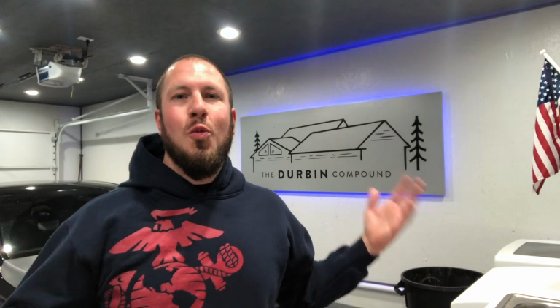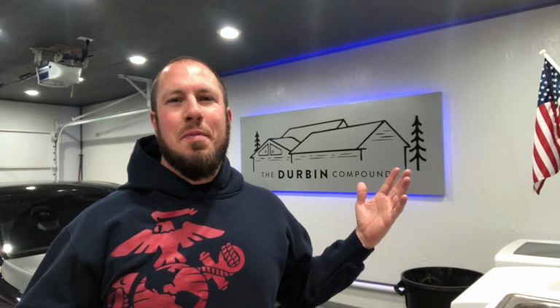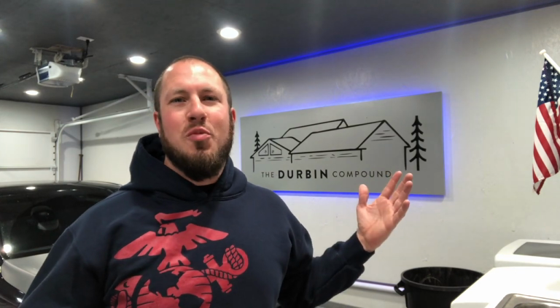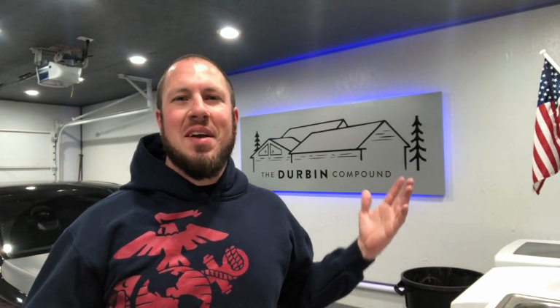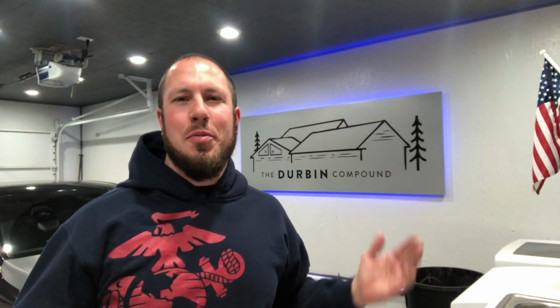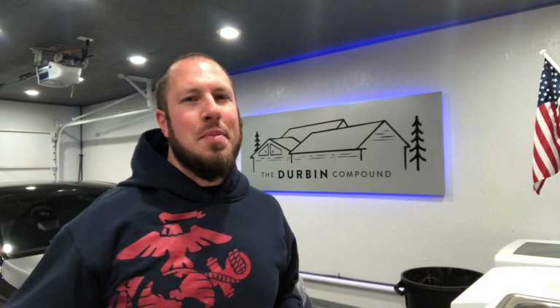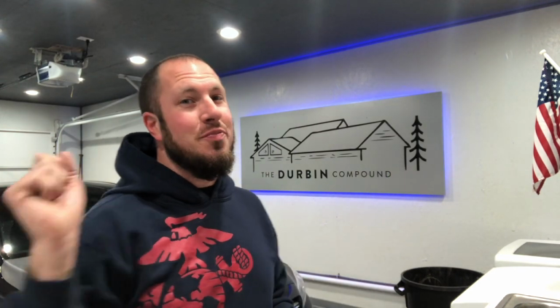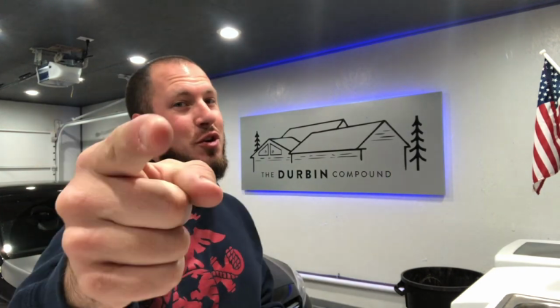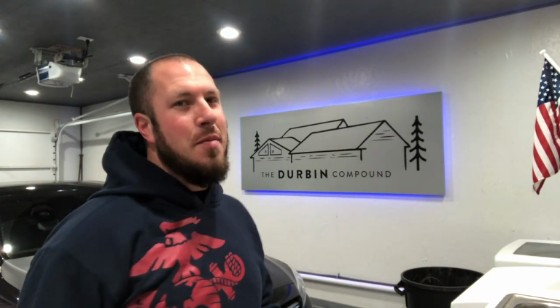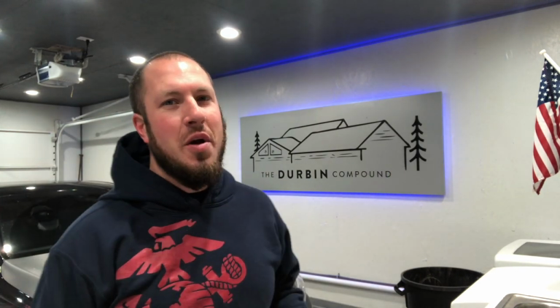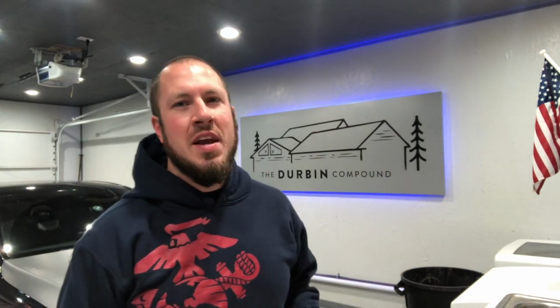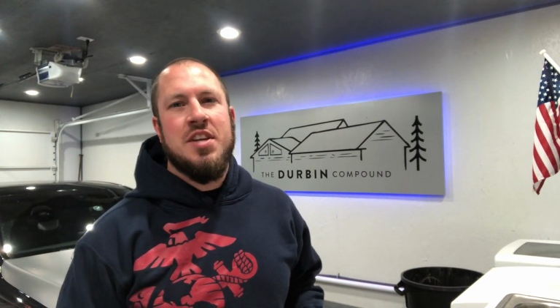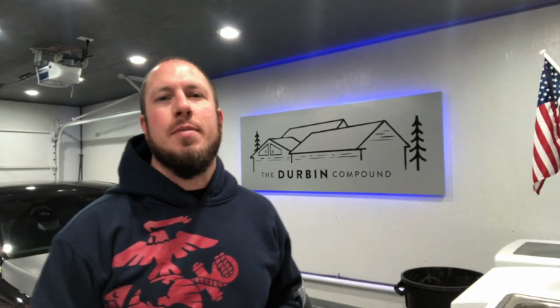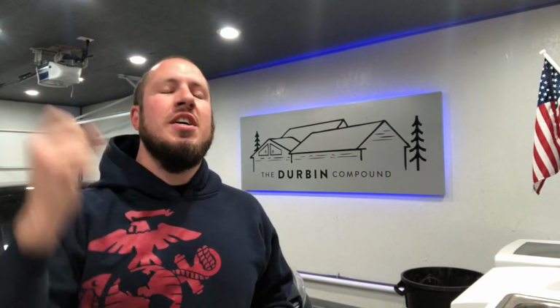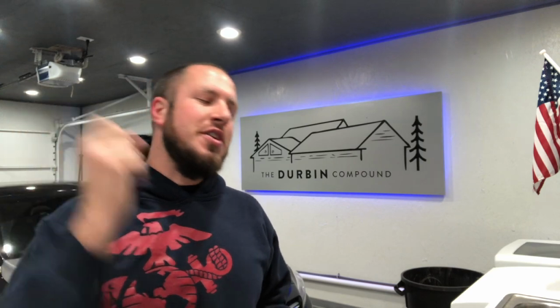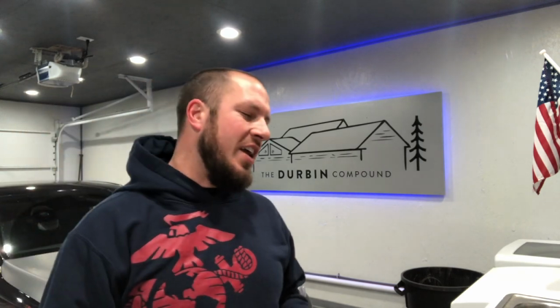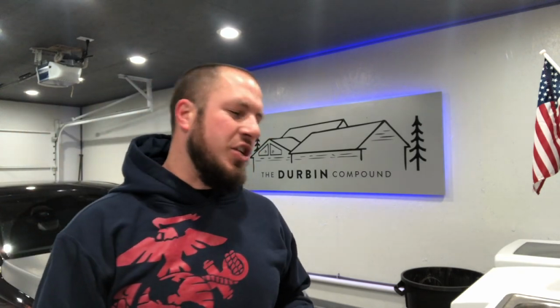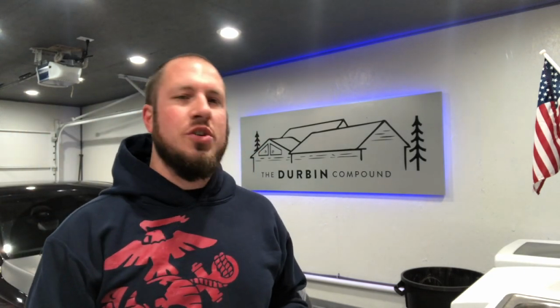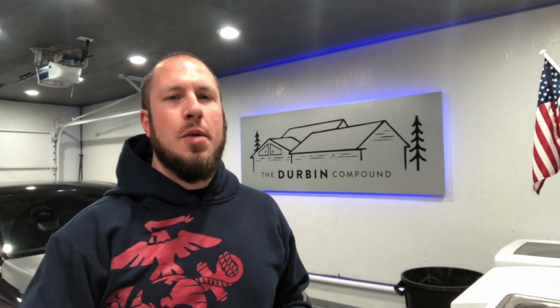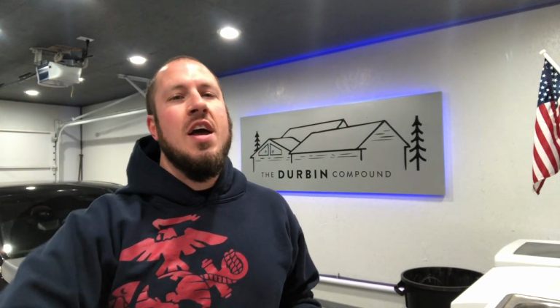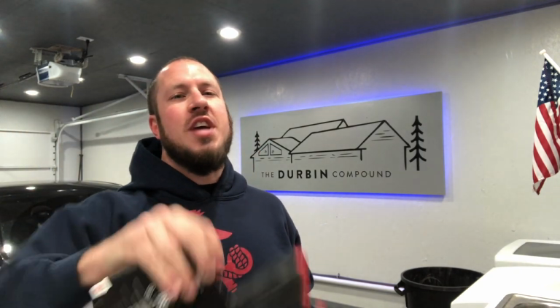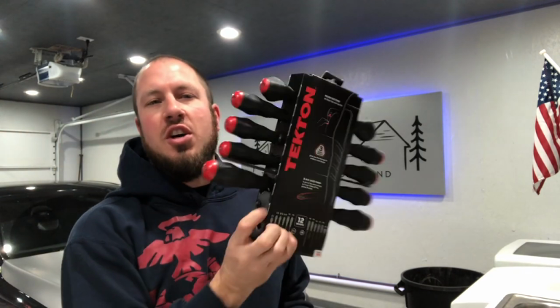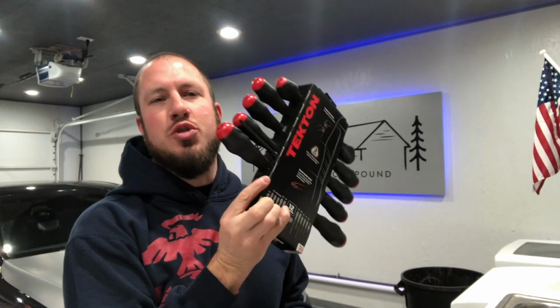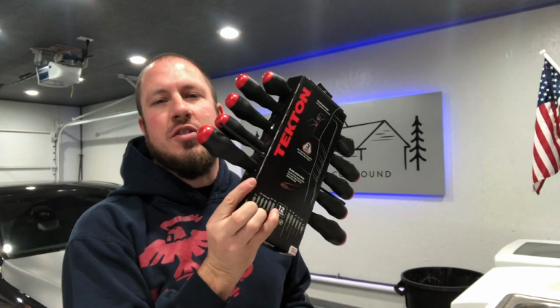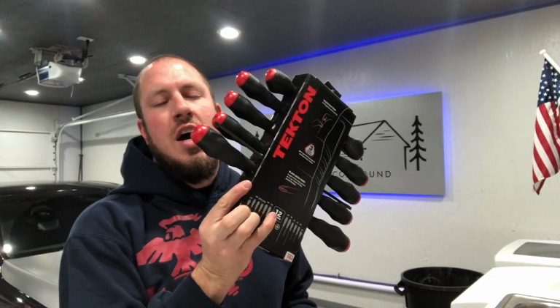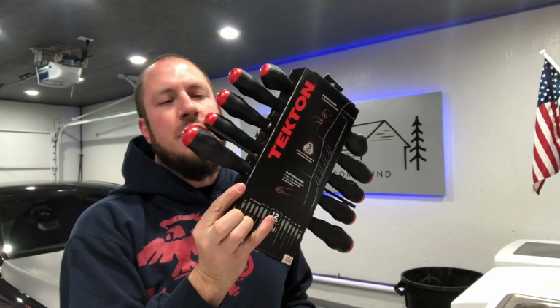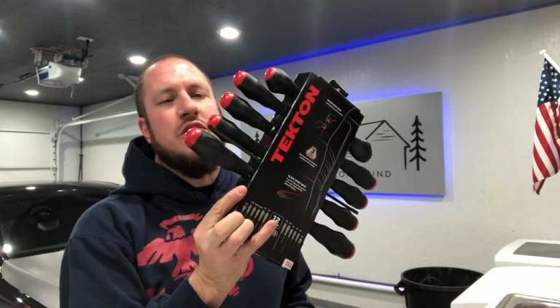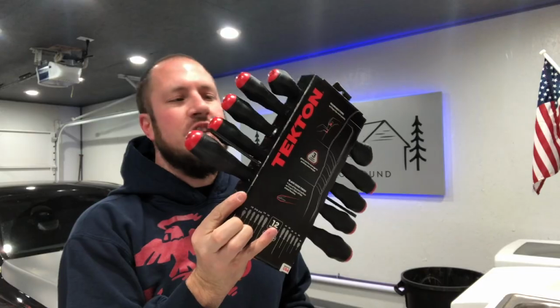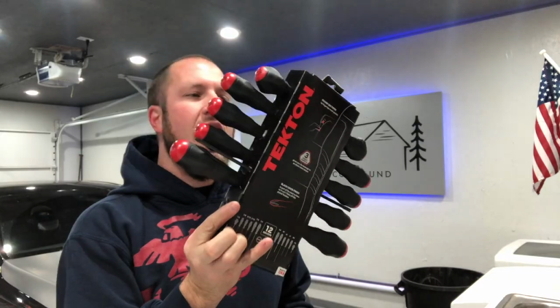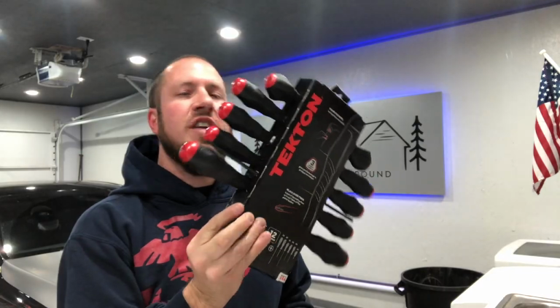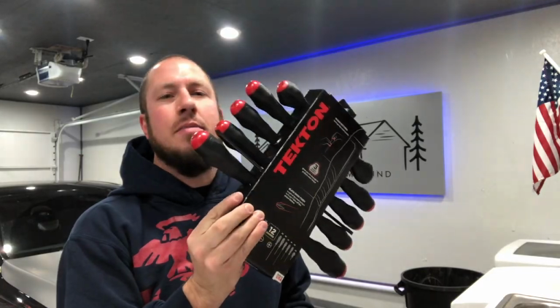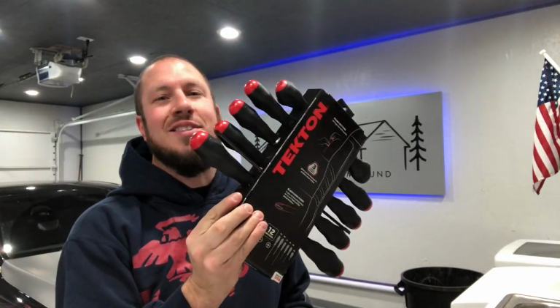What's up everyone? Welcome back to the Durbin Compound. If you haven't met me already, my name is Devin Durbin. Today on the channel we're talking about Tecton screwdrivers. If you guys are interested in what I have to say about them, stay tuned.